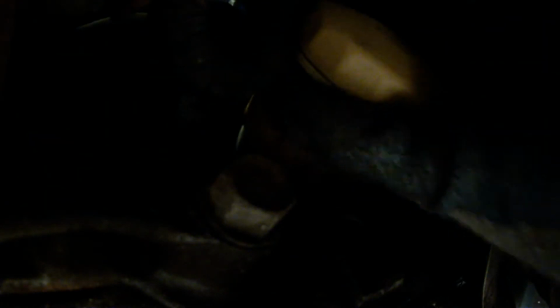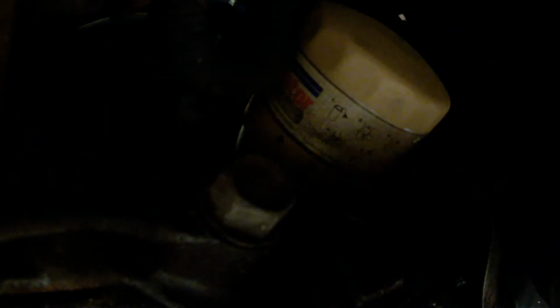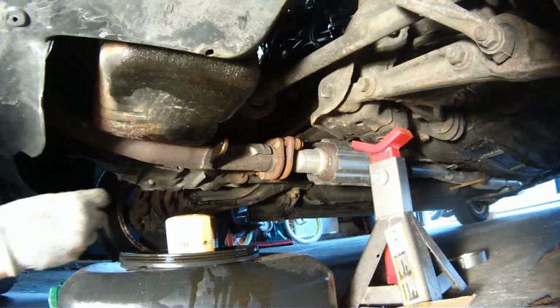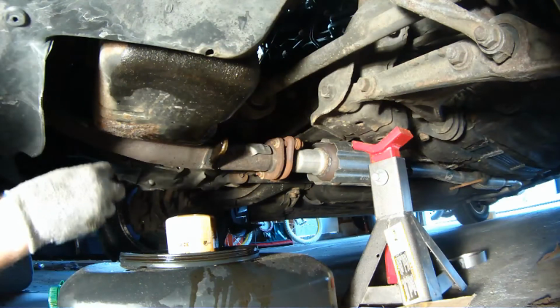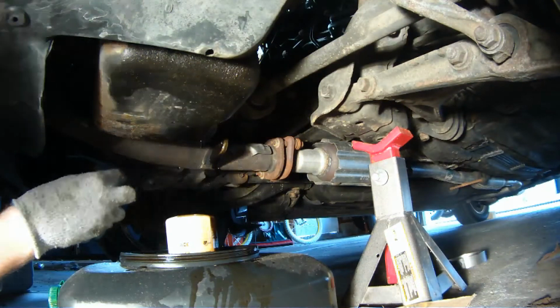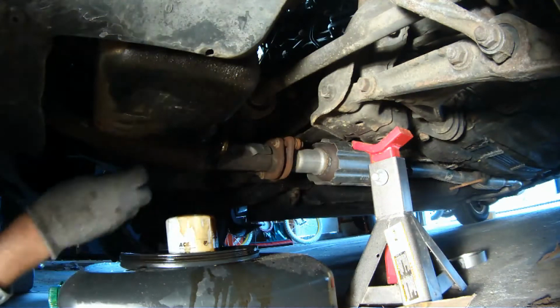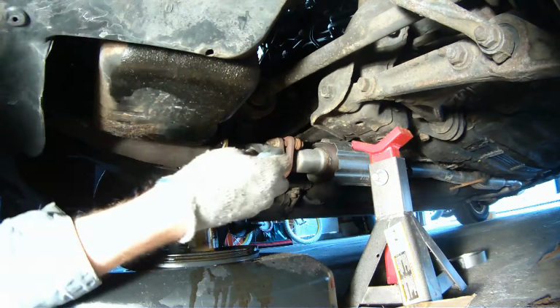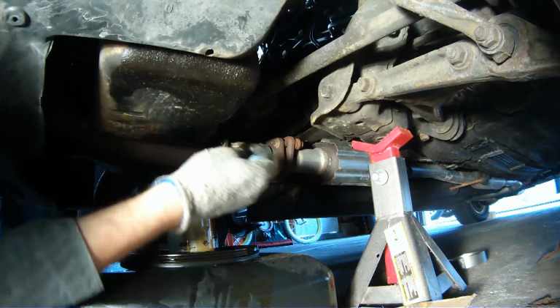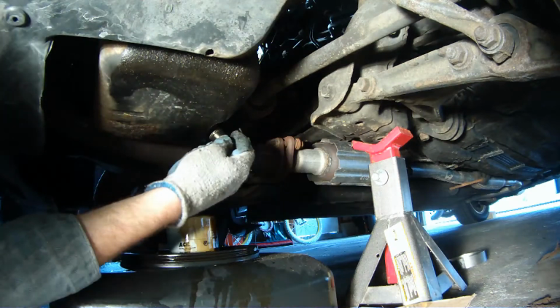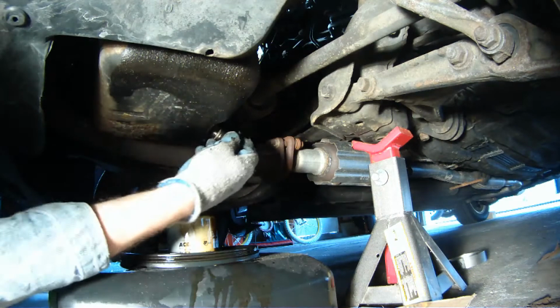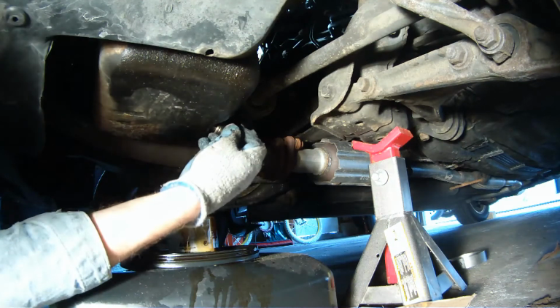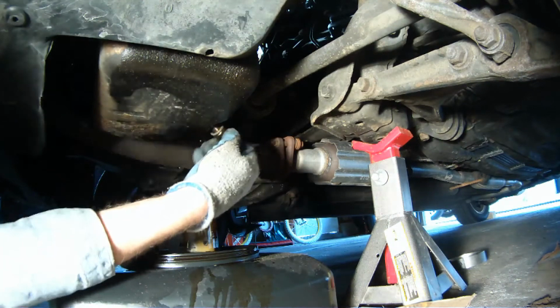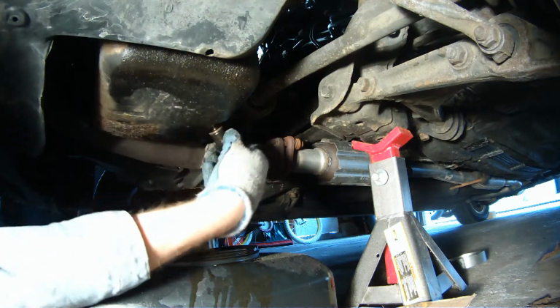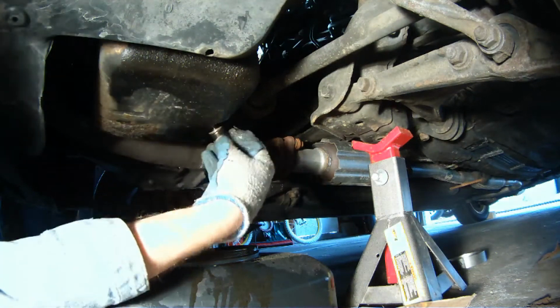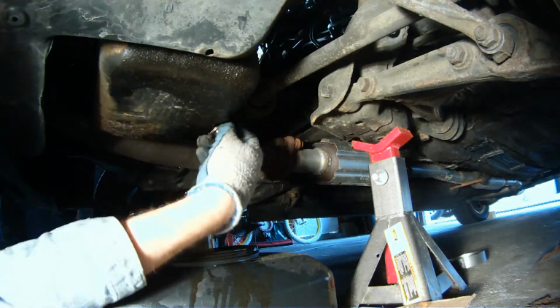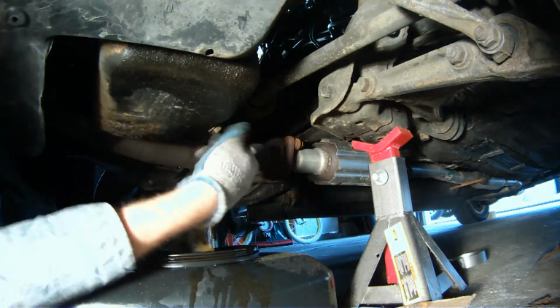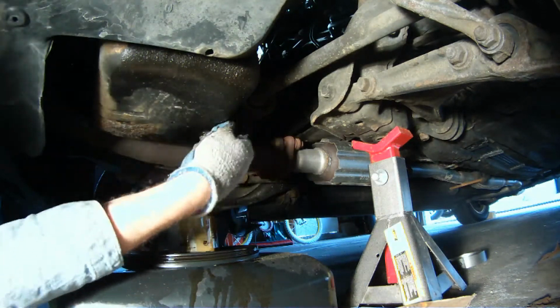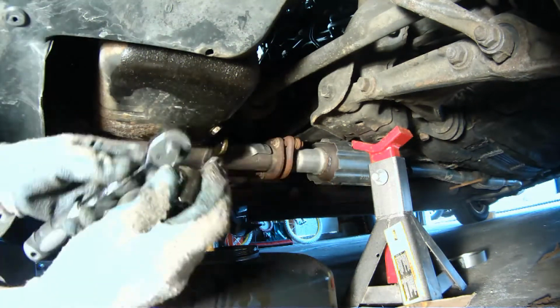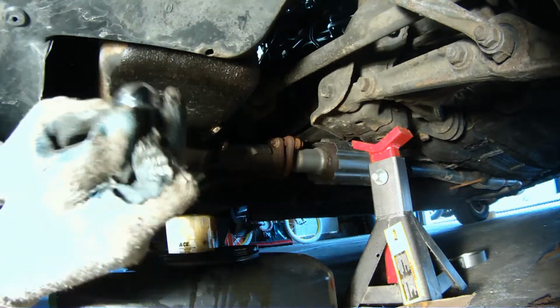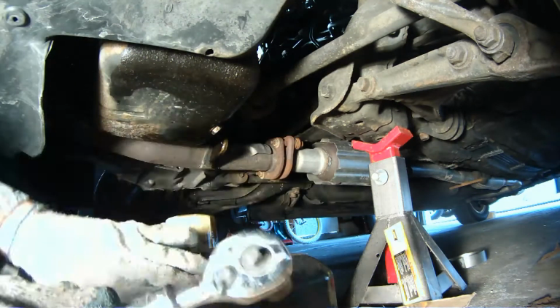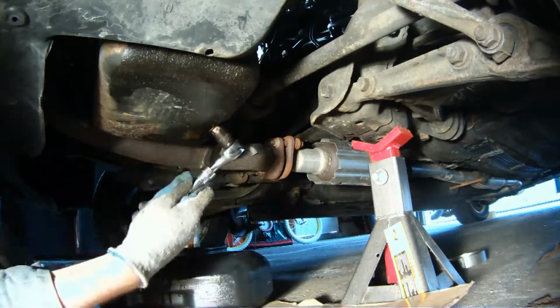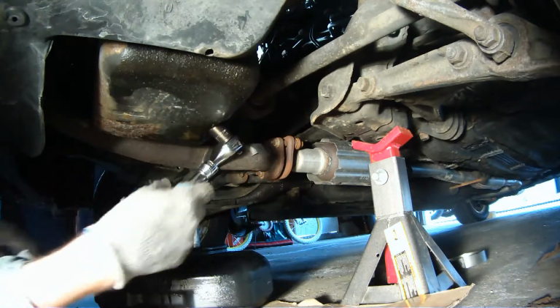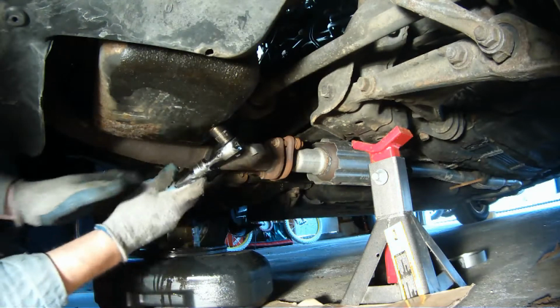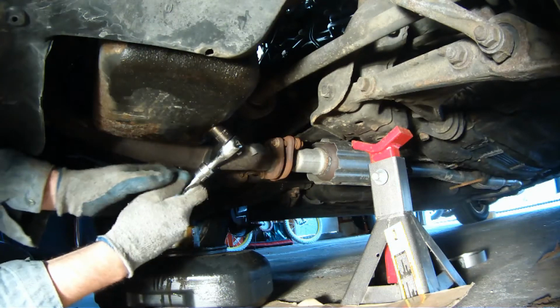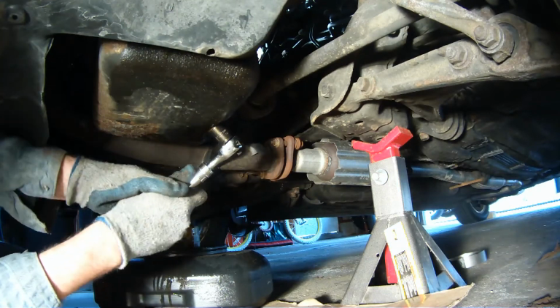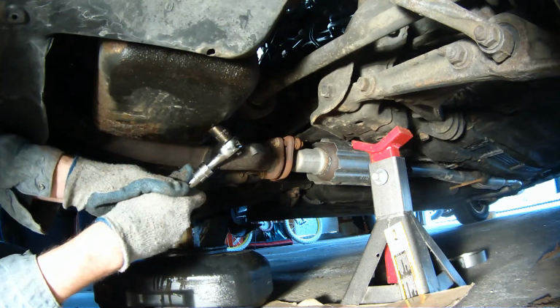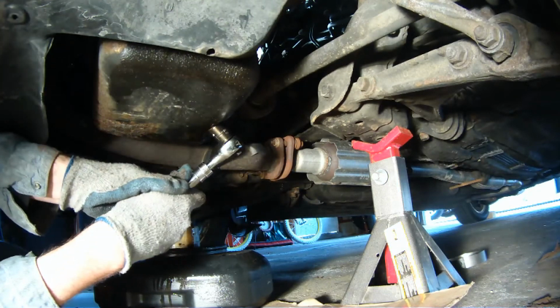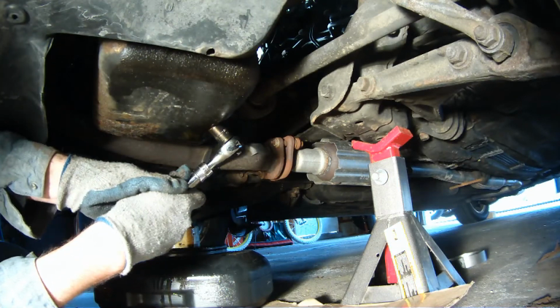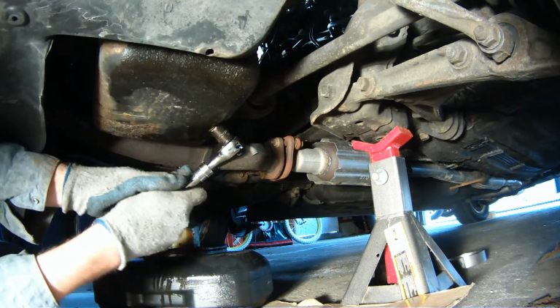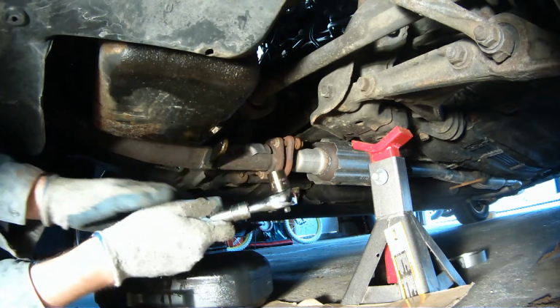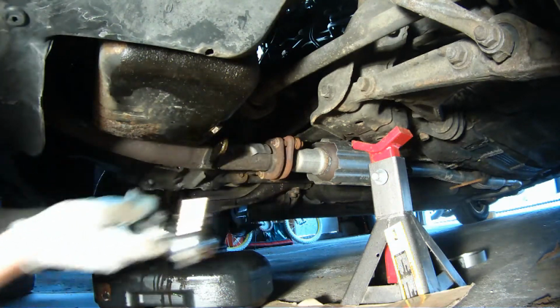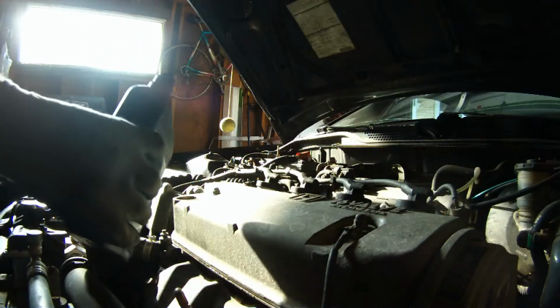Now that the oil filter is back on, it's time to button up the oil pan. Get that drain bolt back in place, hand tighten it, and then torque it down — but not too hard. This has also been known to be a bolt that strips easily.